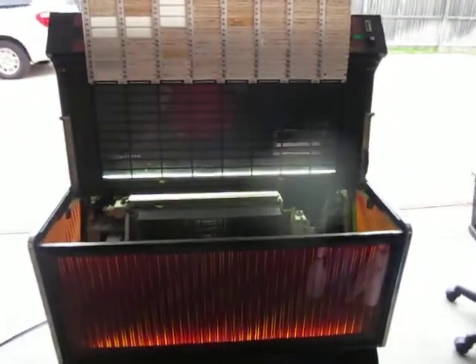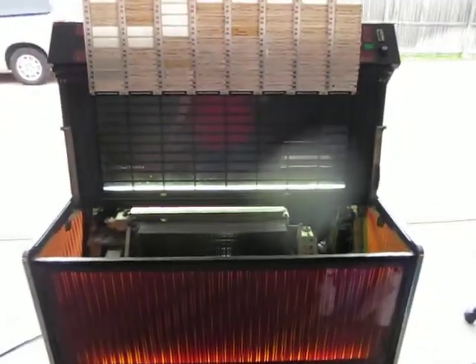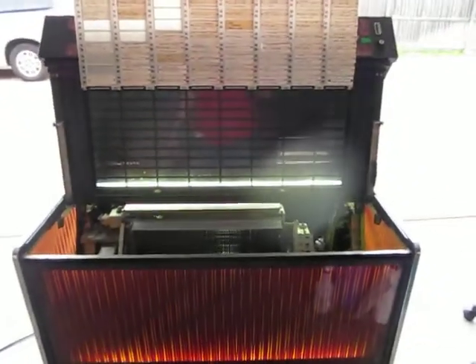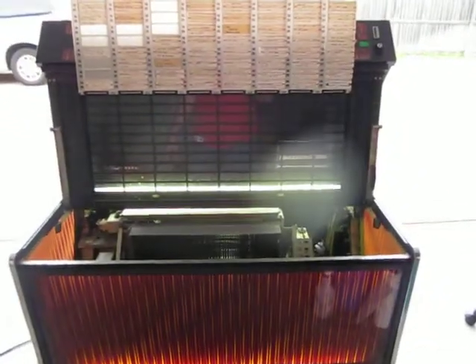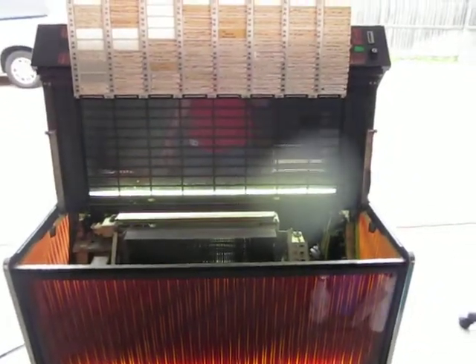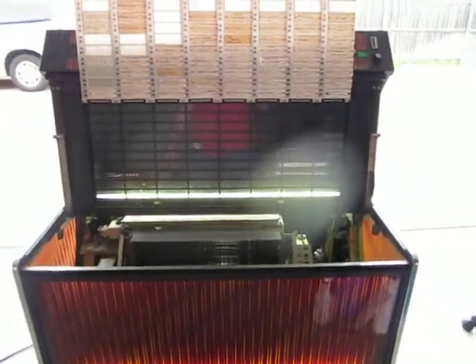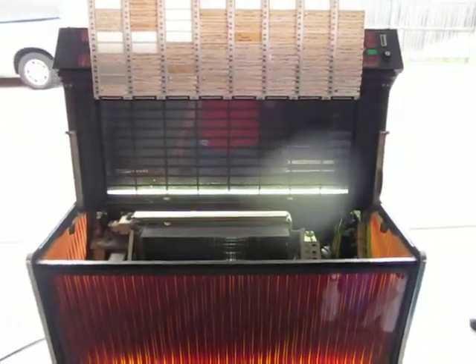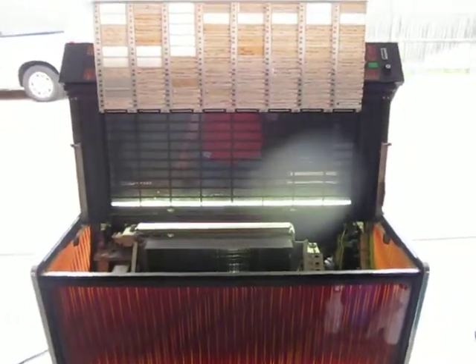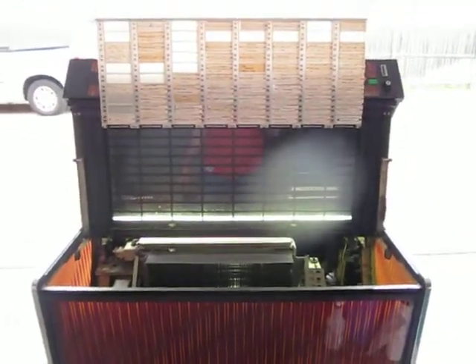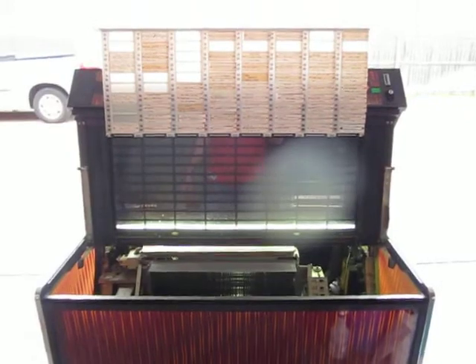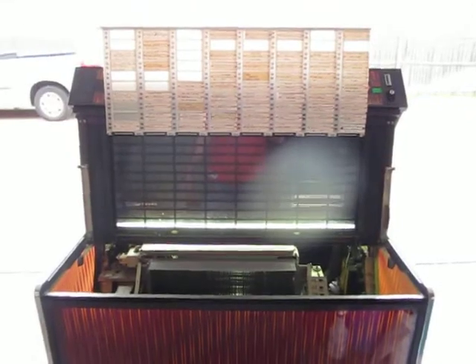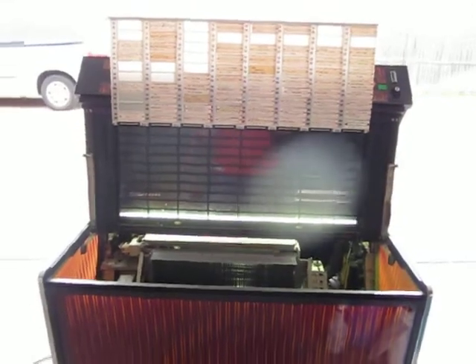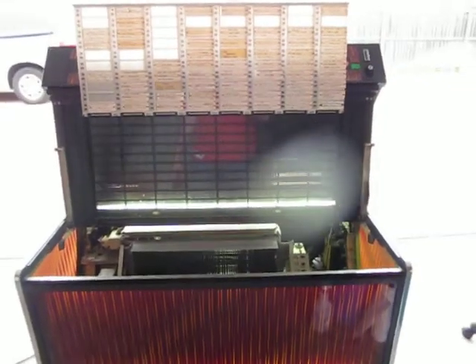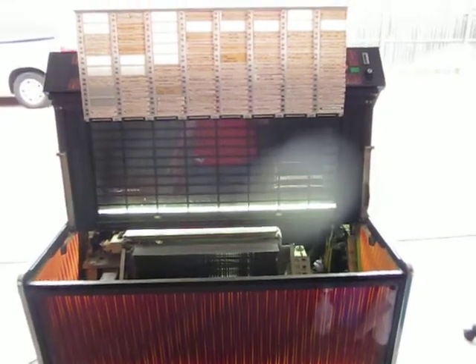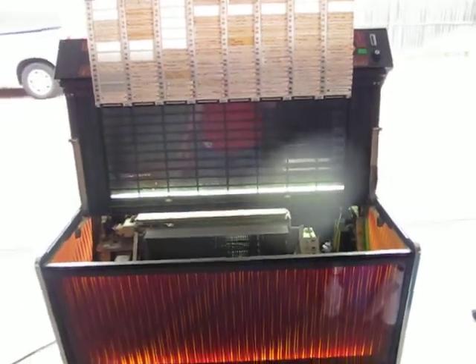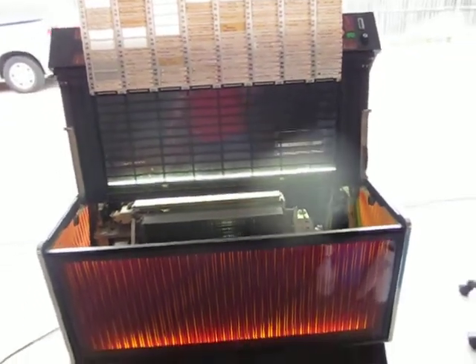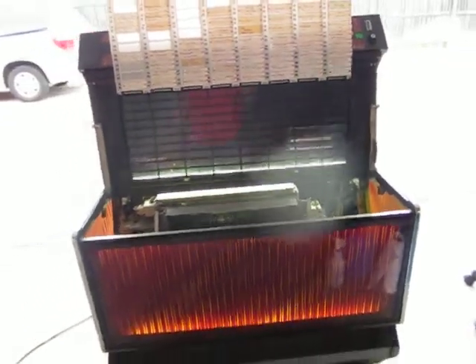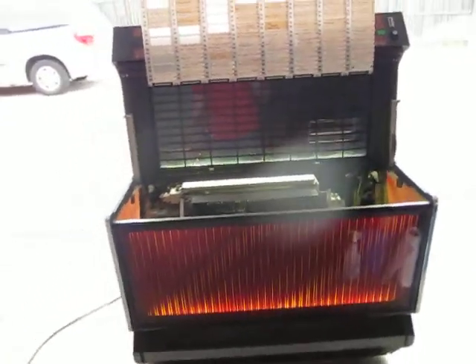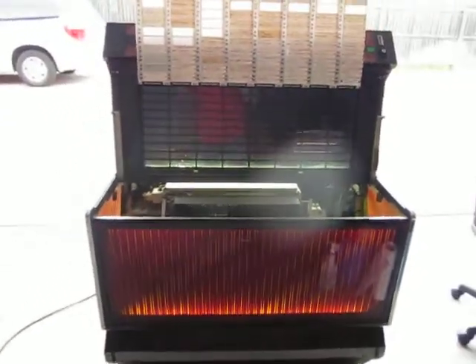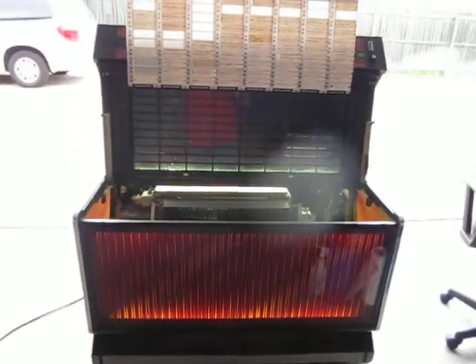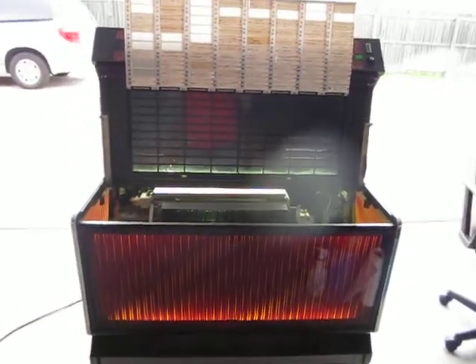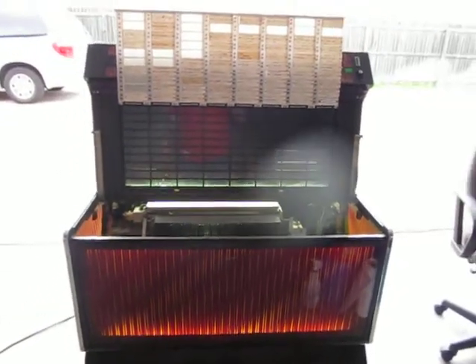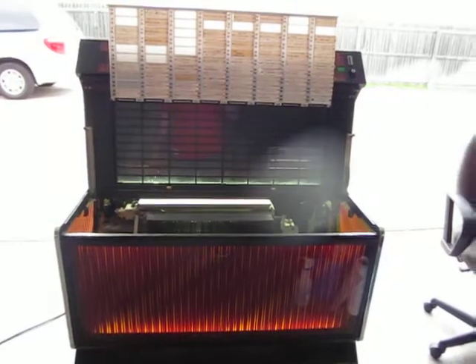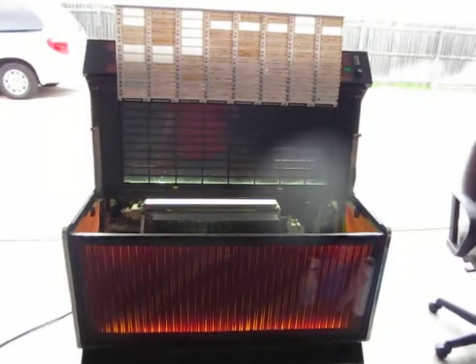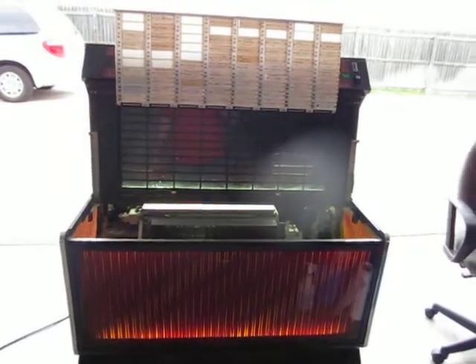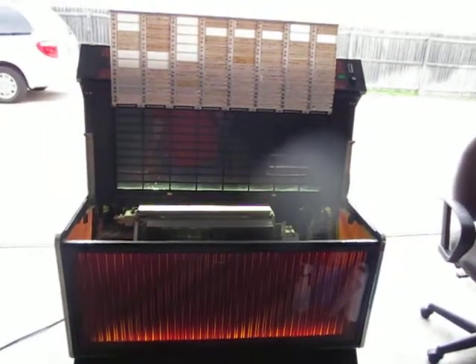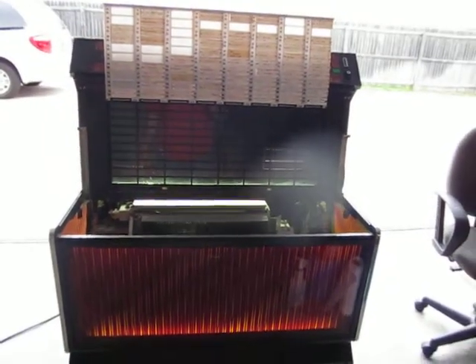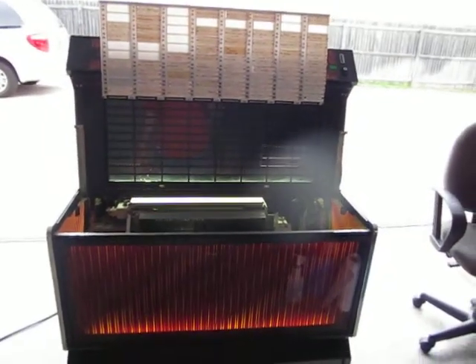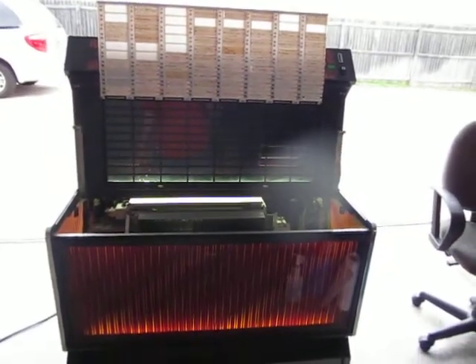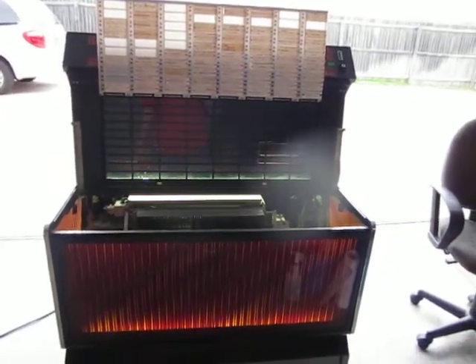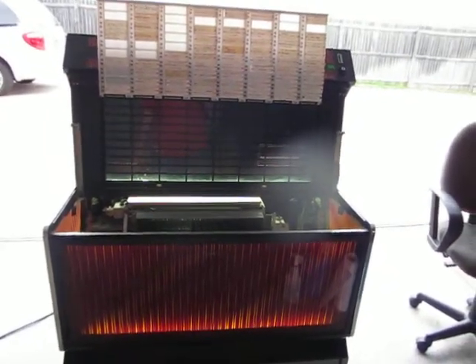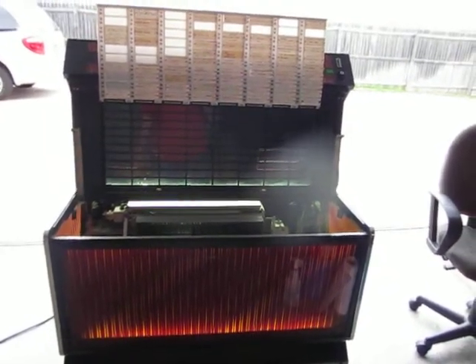I picked this up and it was dirty and not working, and I've got it working for the most part. Now it's time to do the logical thing and actually clean it, because the people before didn't know how to clean before I put it in the house.